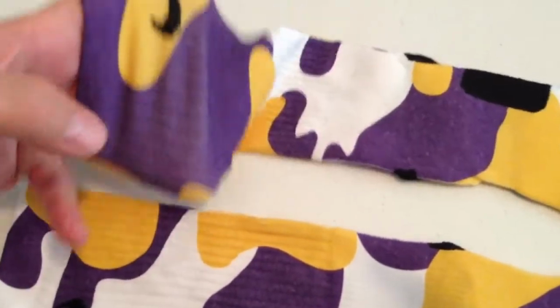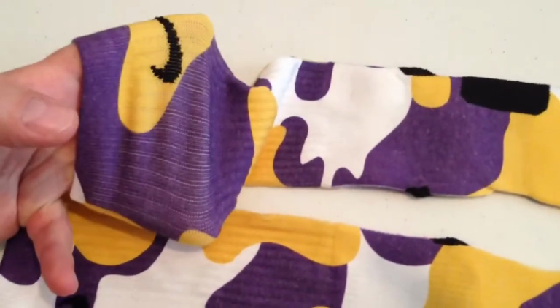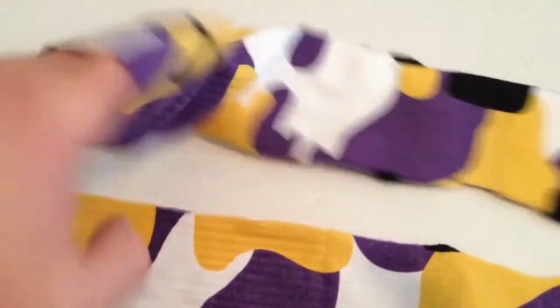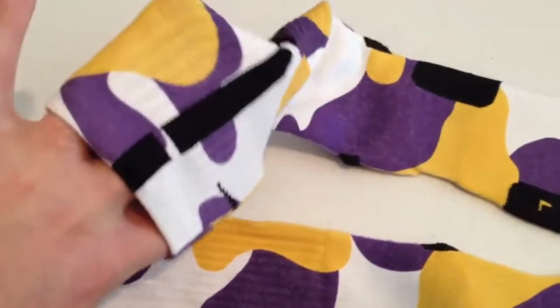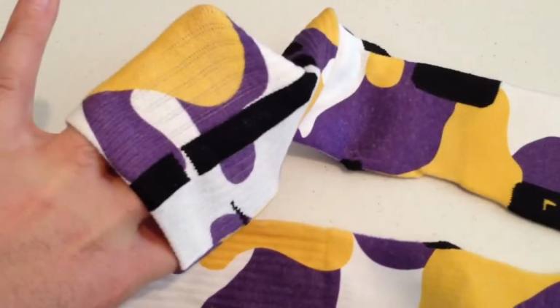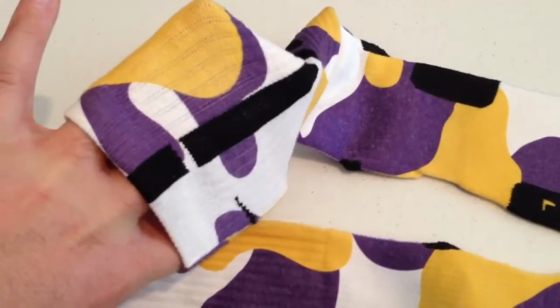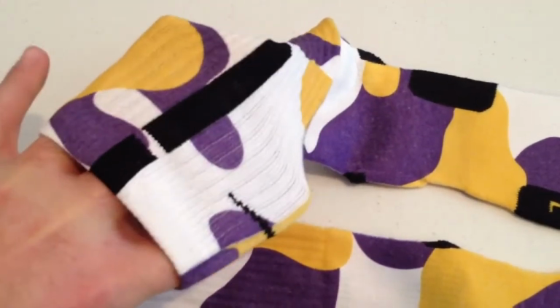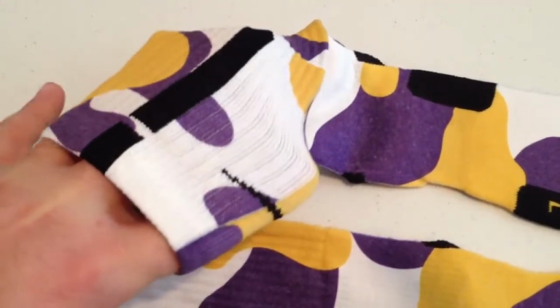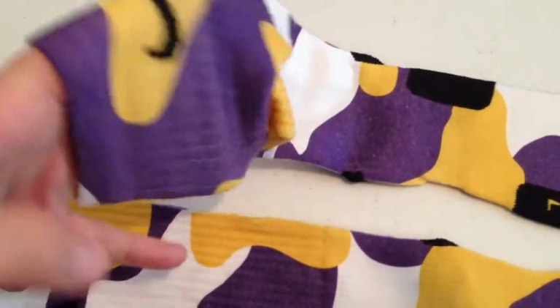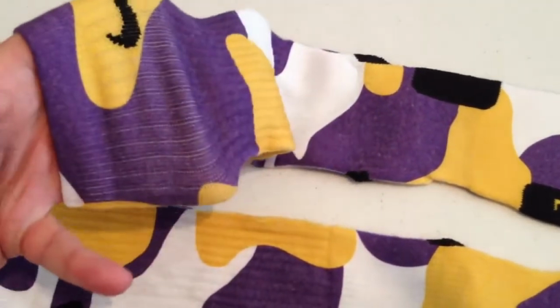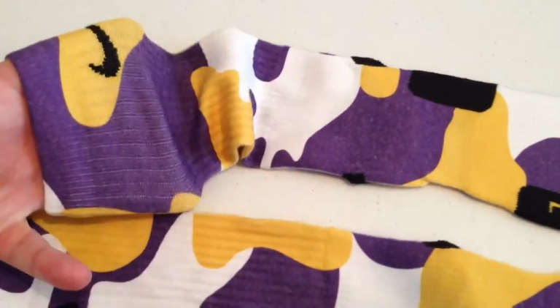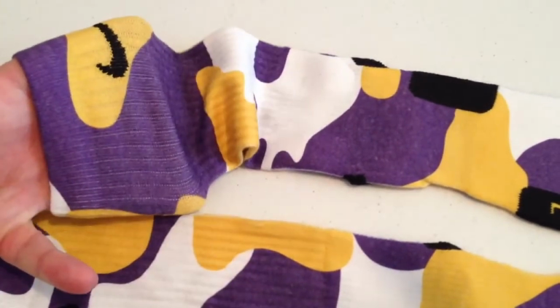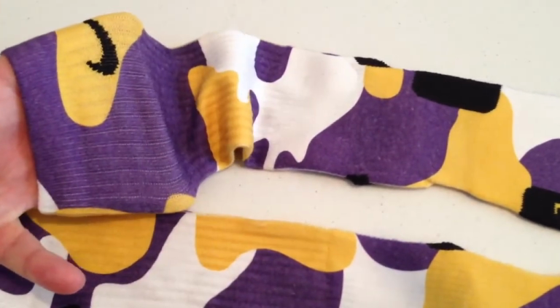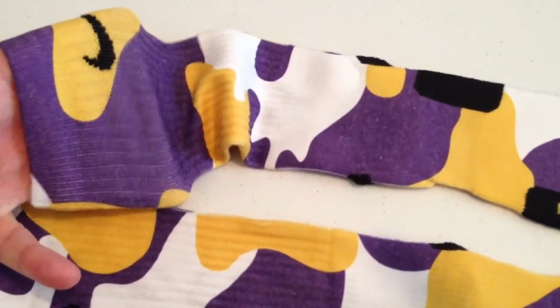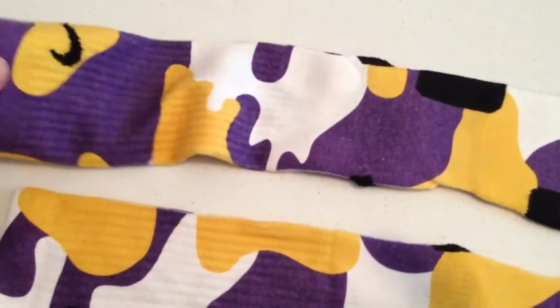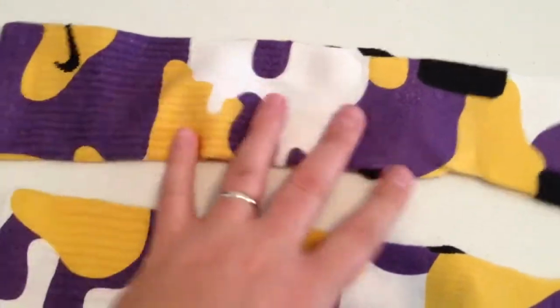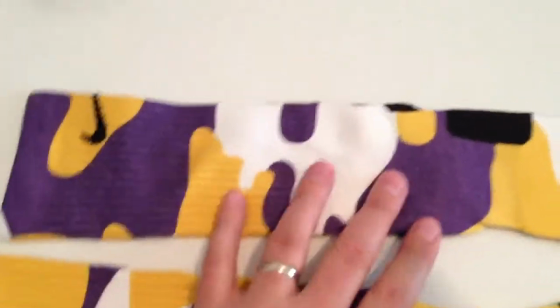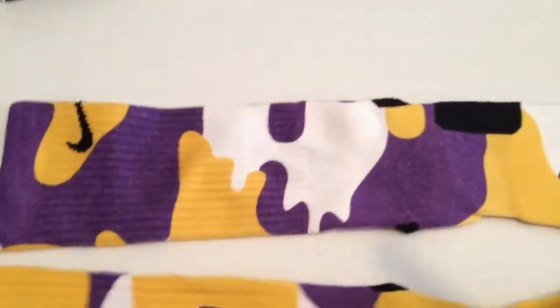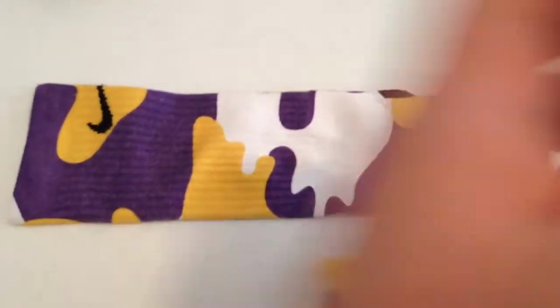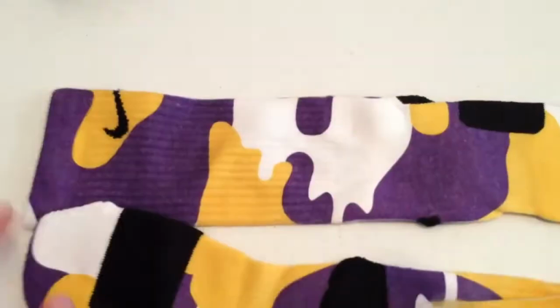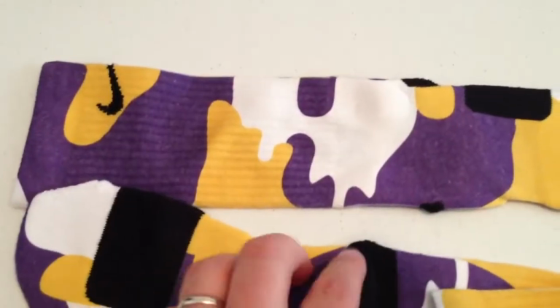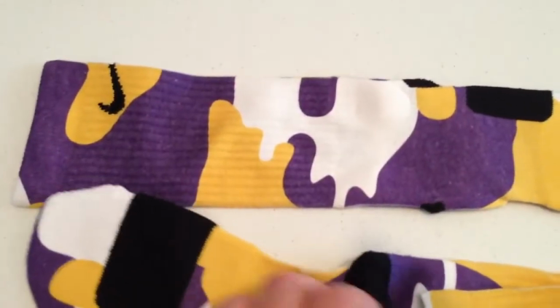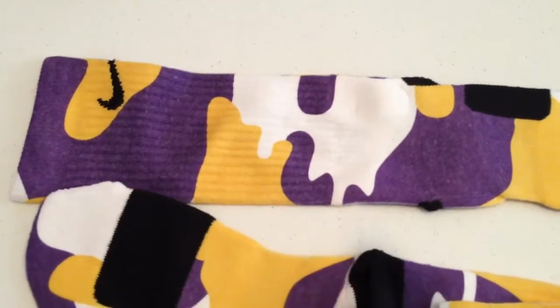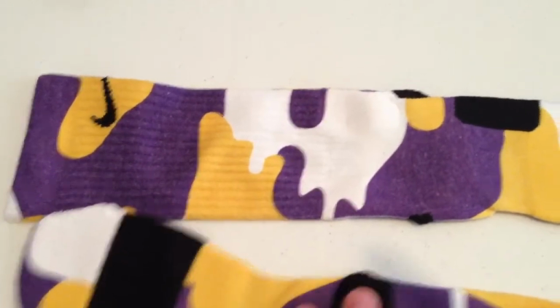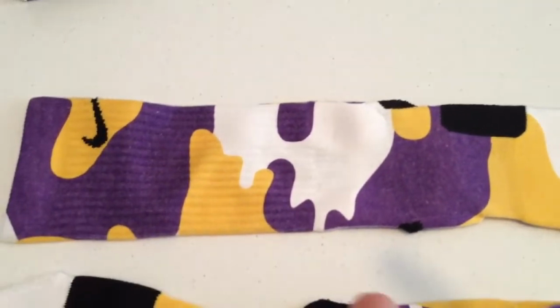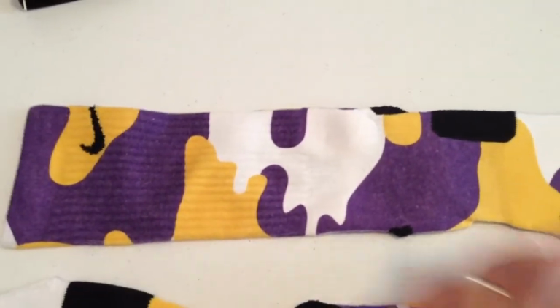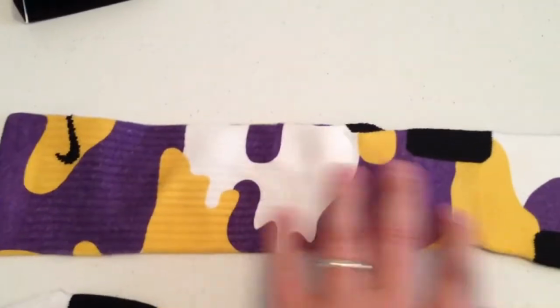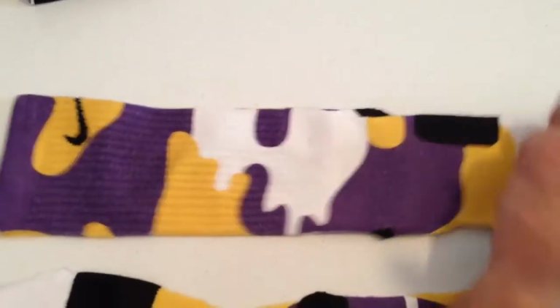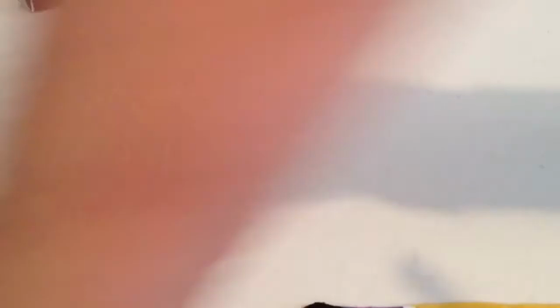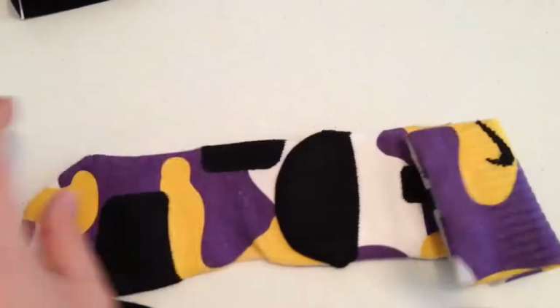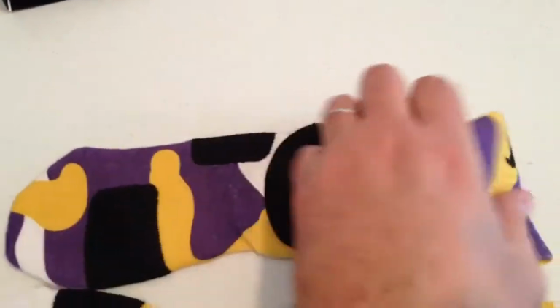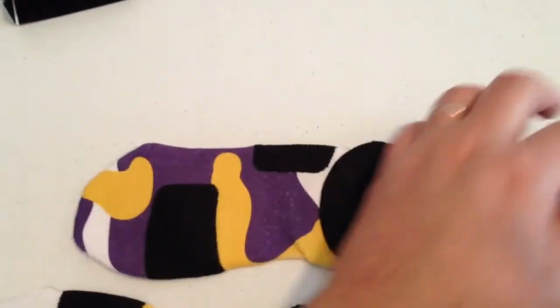I'm stretching a lot and they look good — they look real good. Other than just this area right here, they come out pretty good.